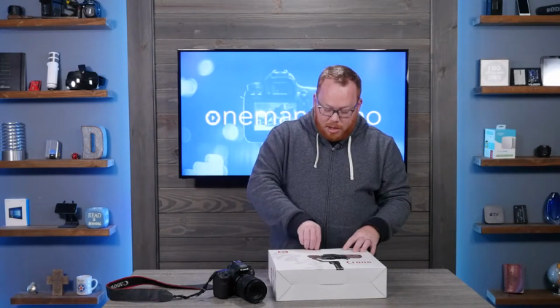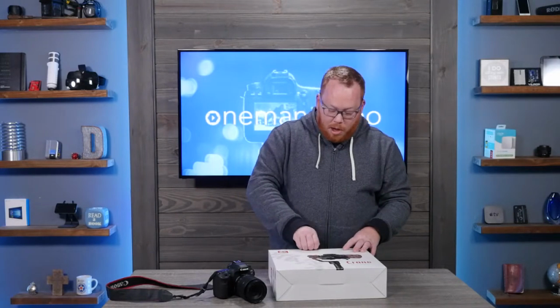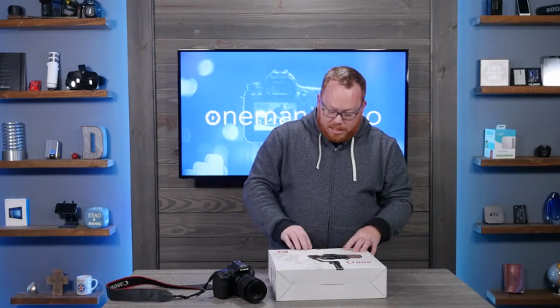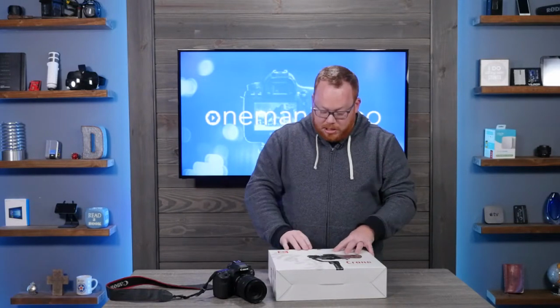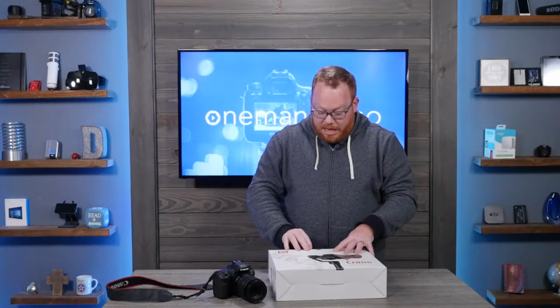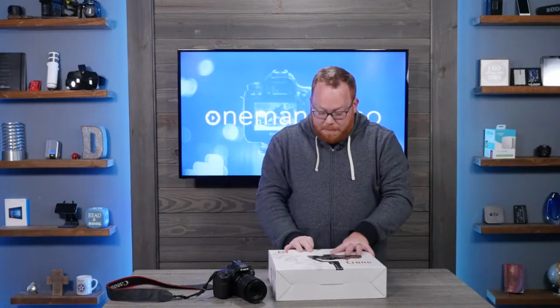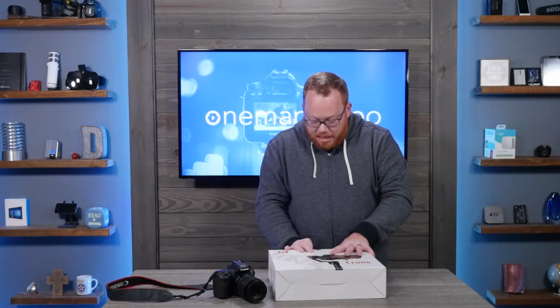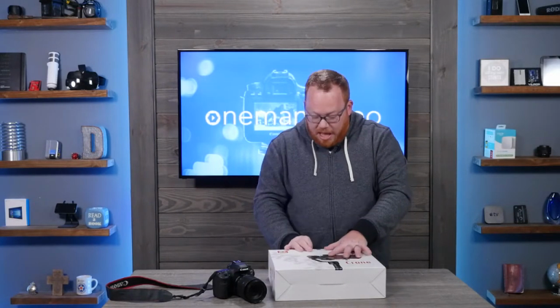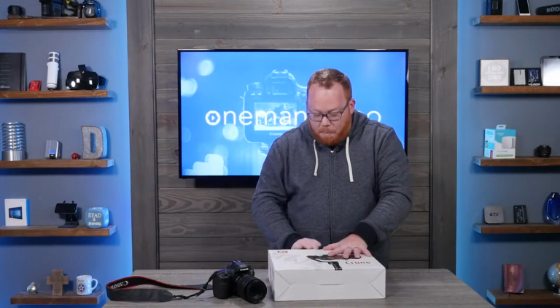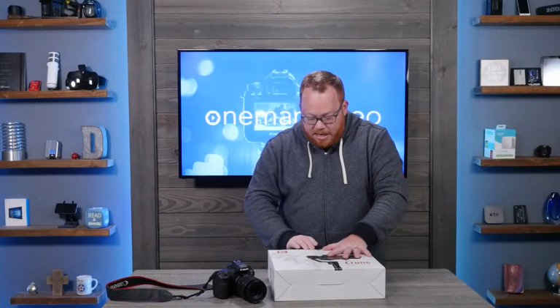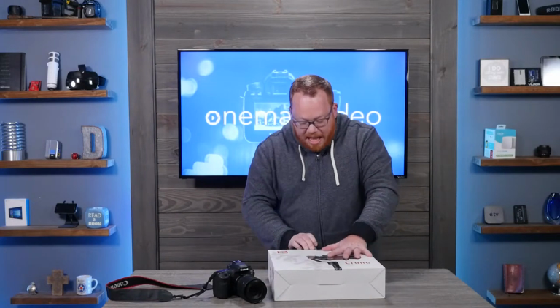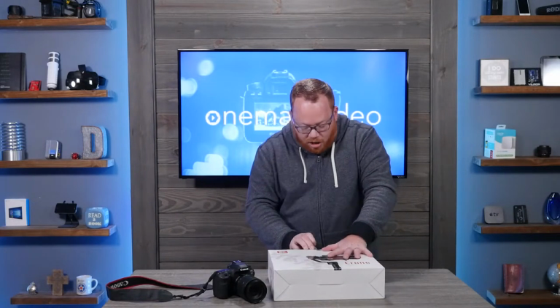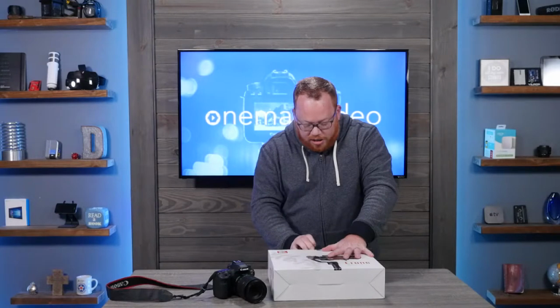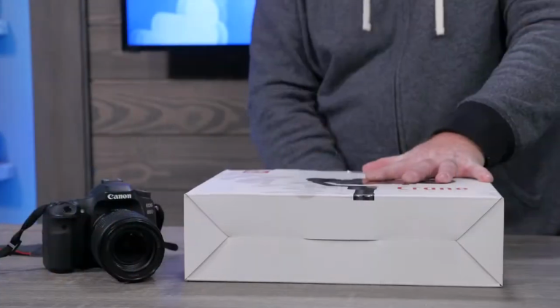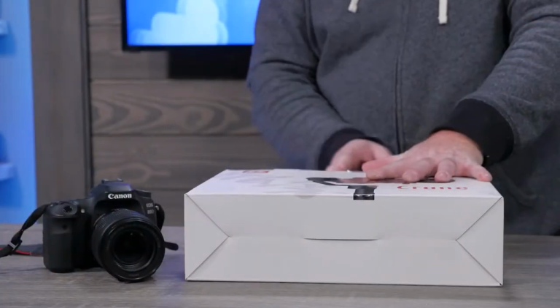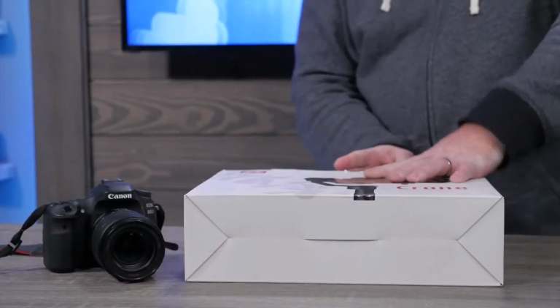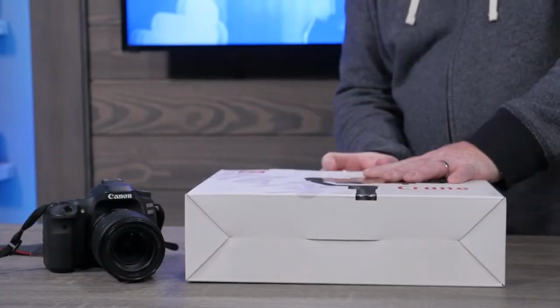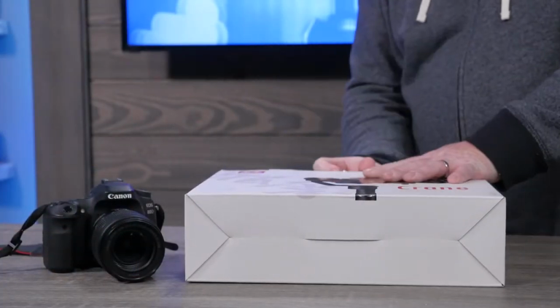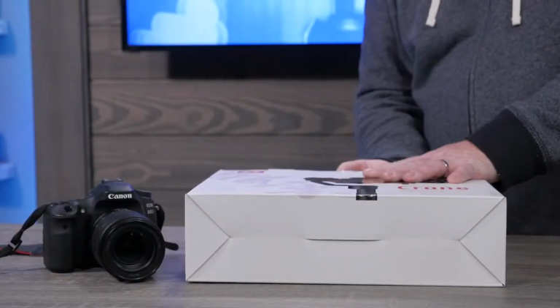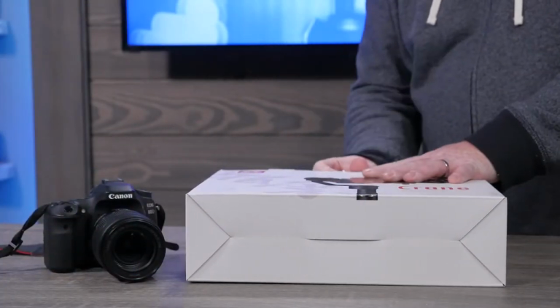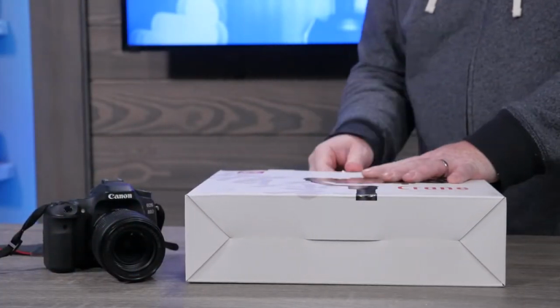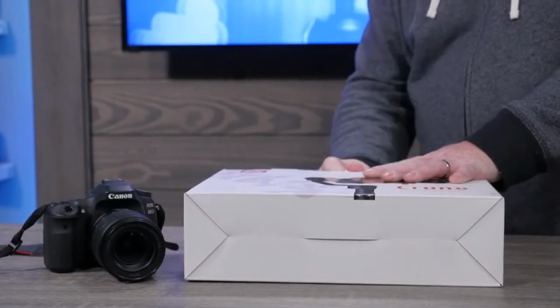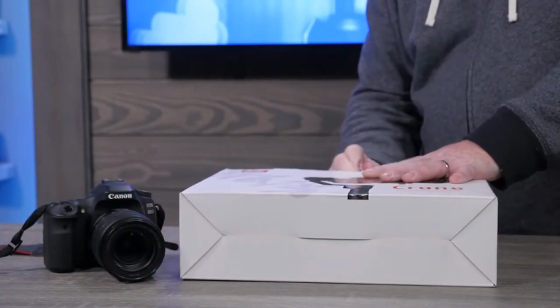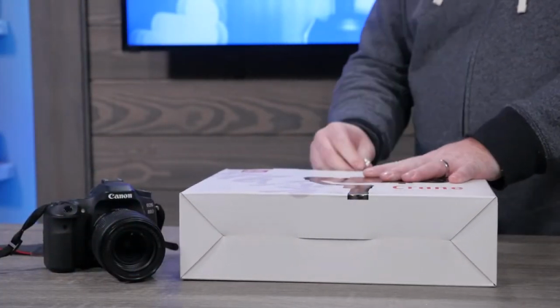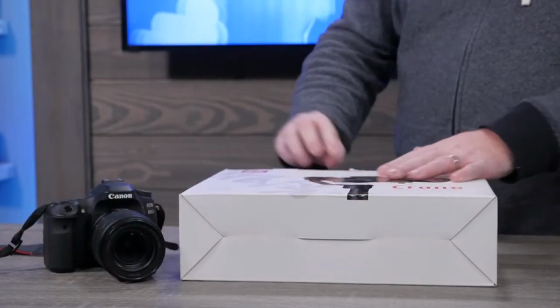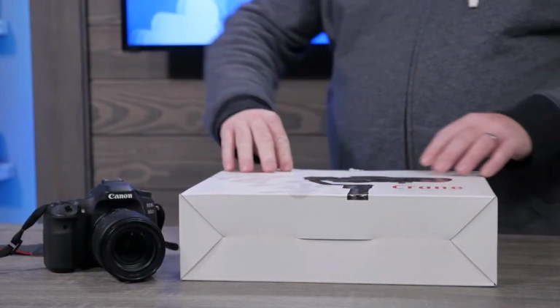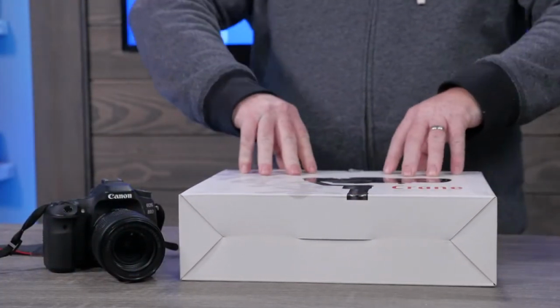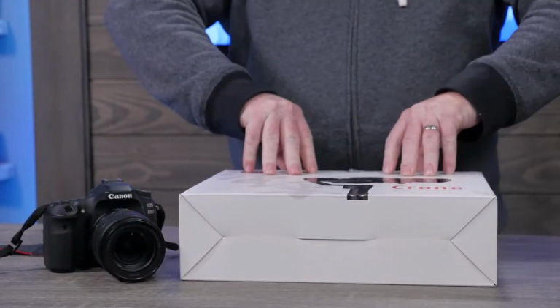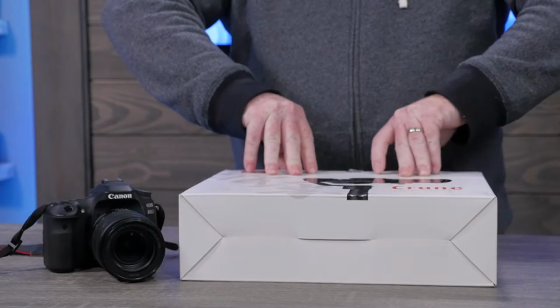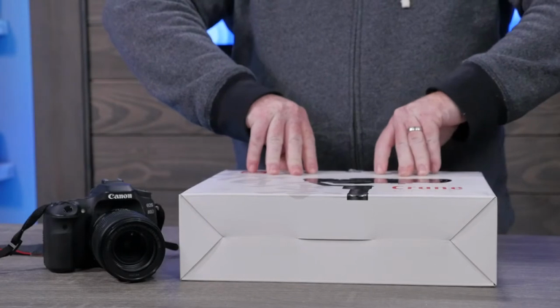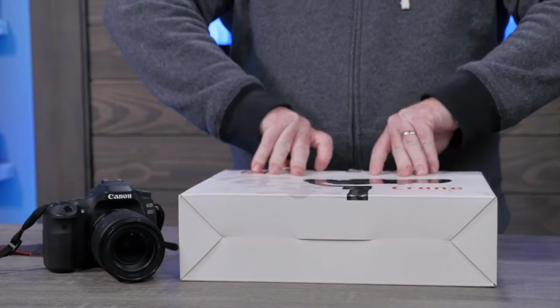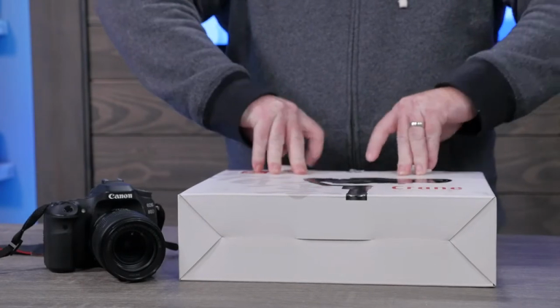So let me go ahead and open this up. This literally has not been opened at all, so I'm going to rip open the box to get off the seal, and then we're going to open this up.